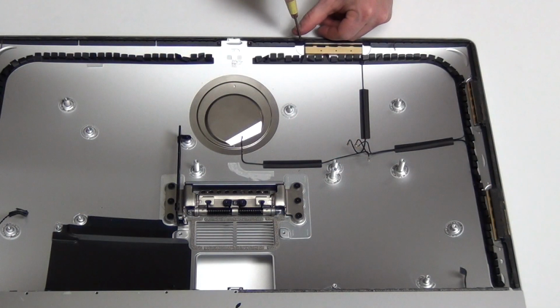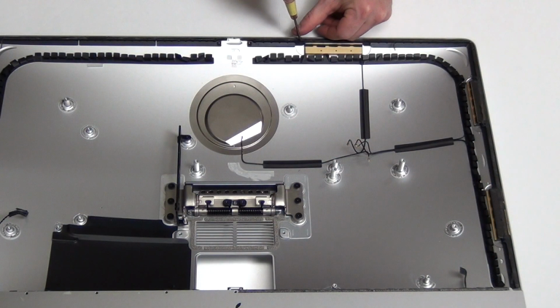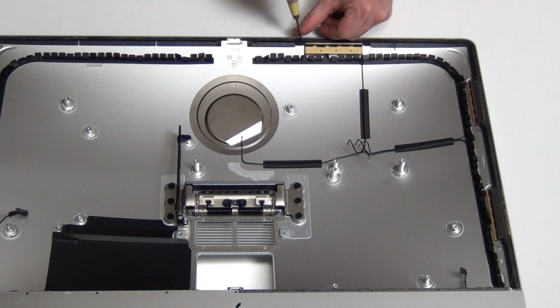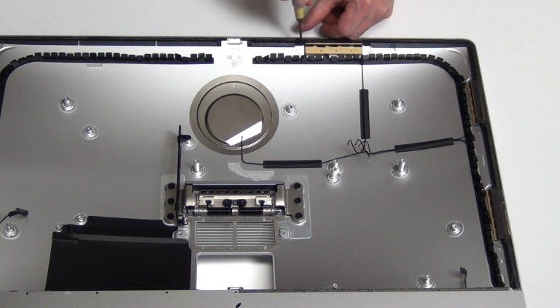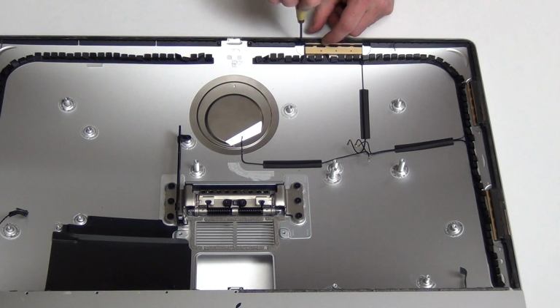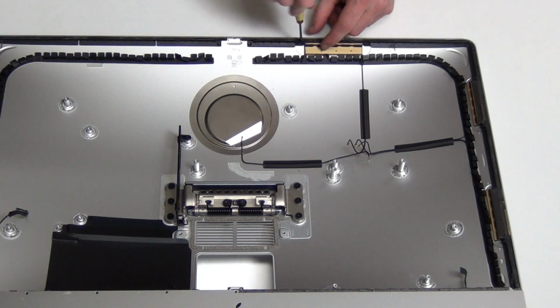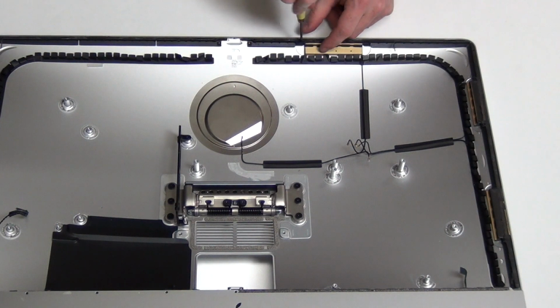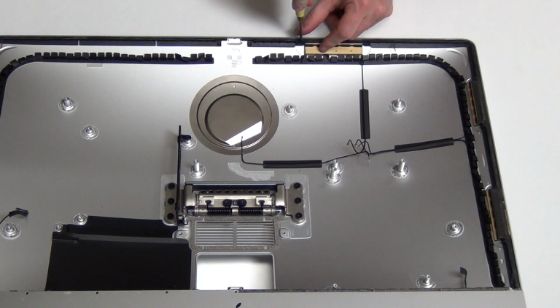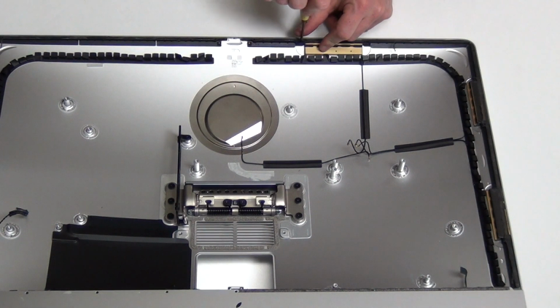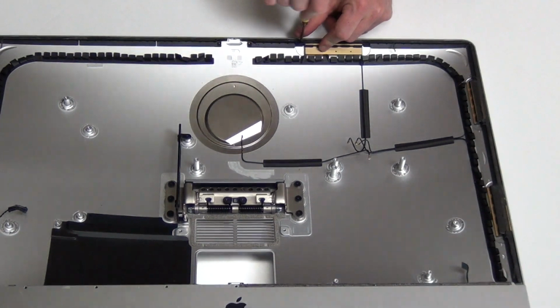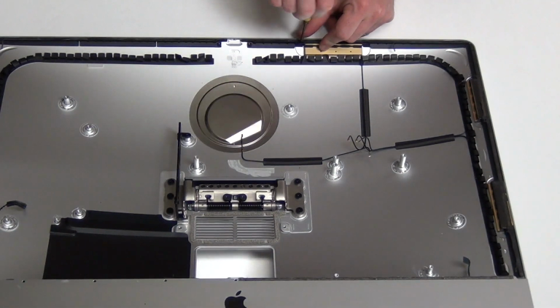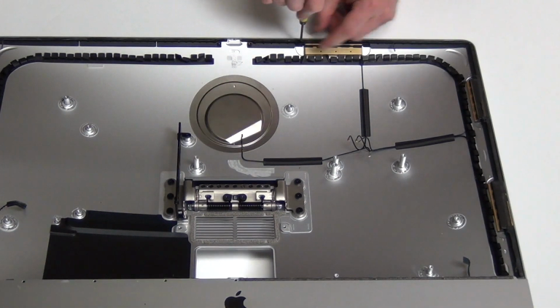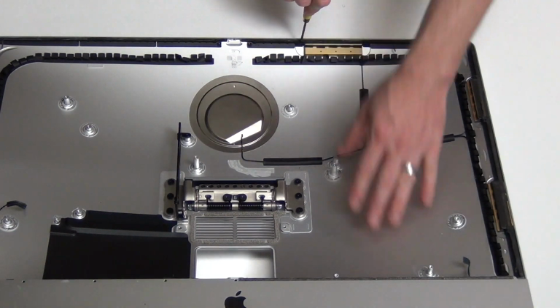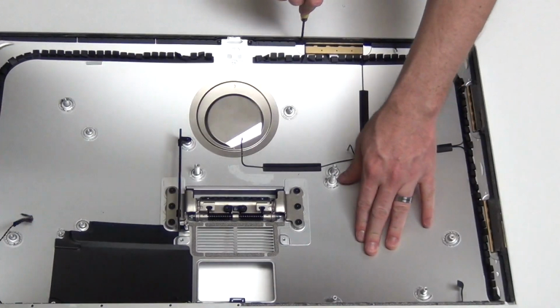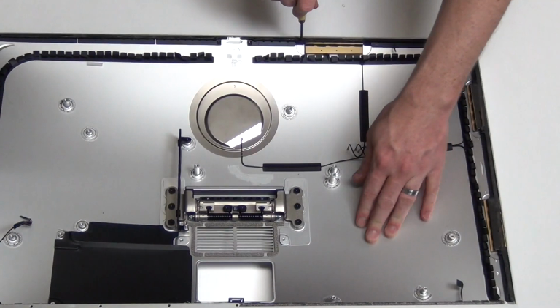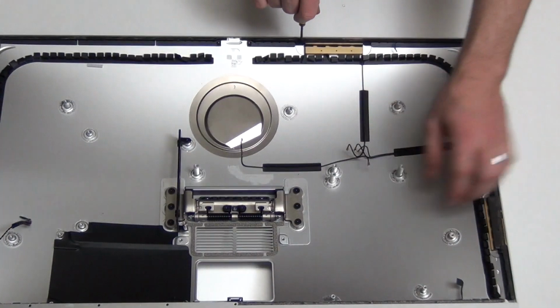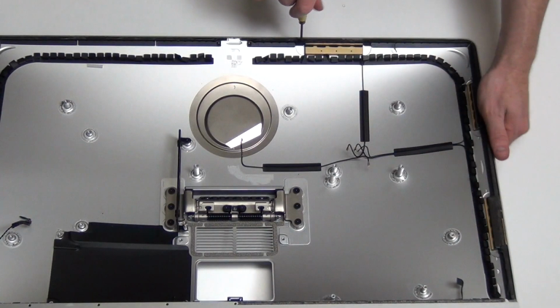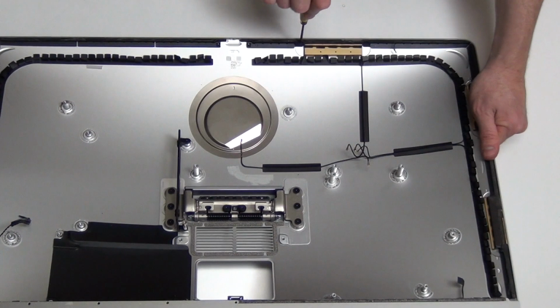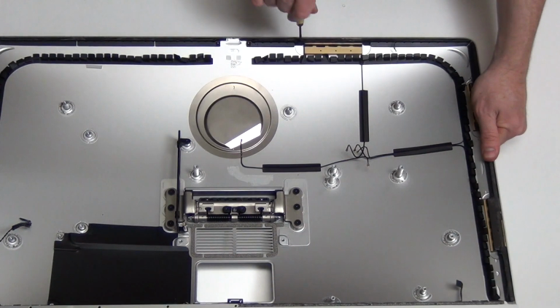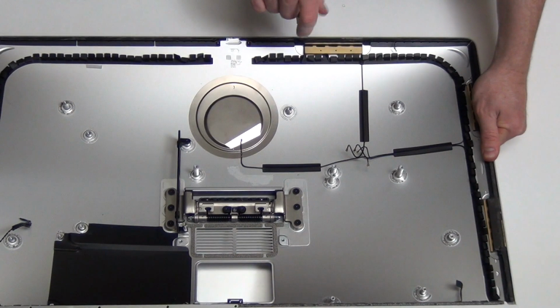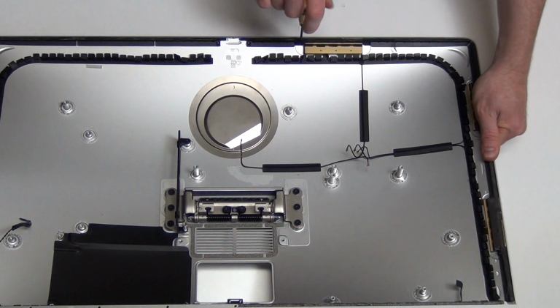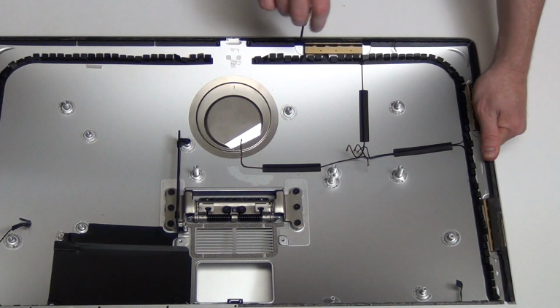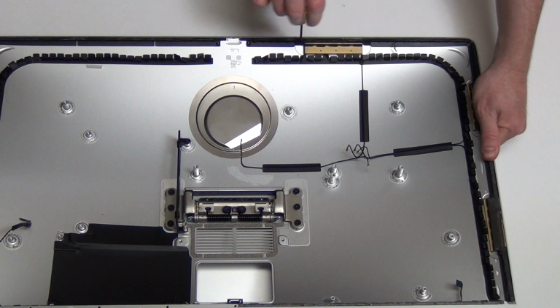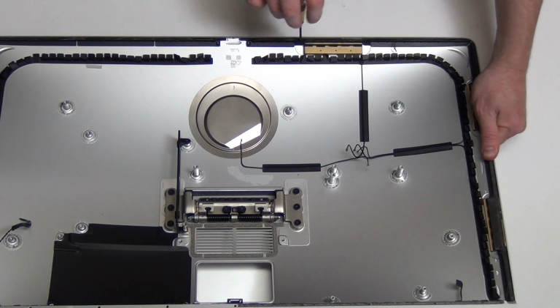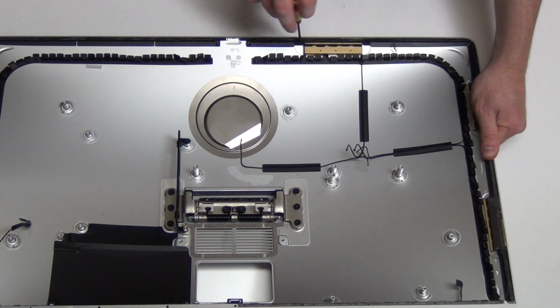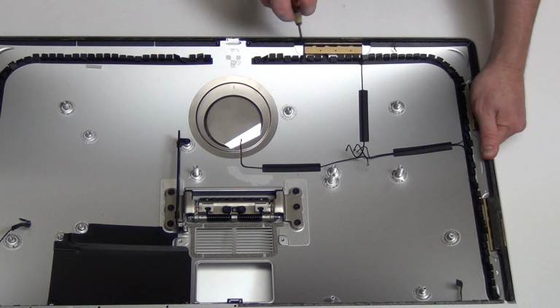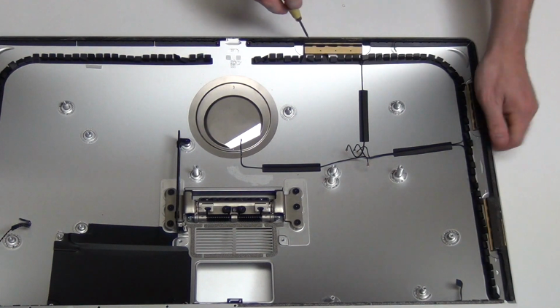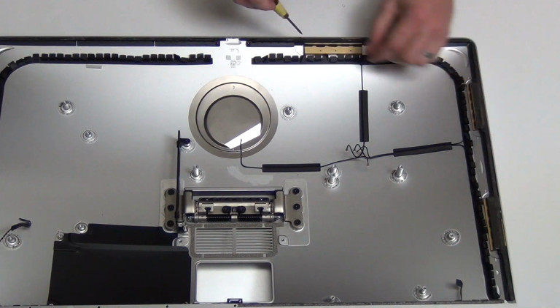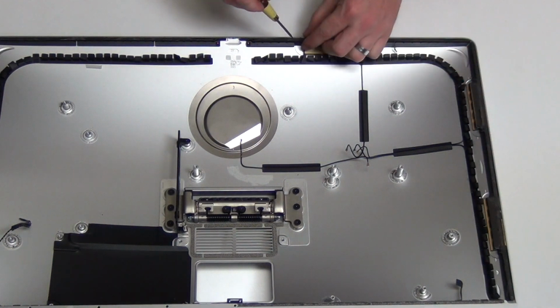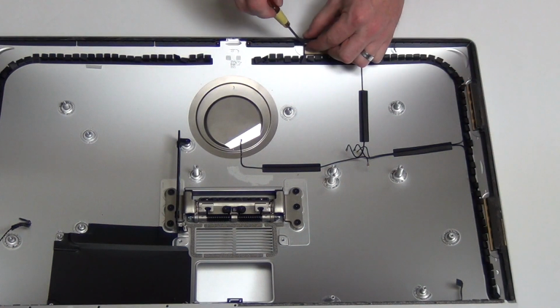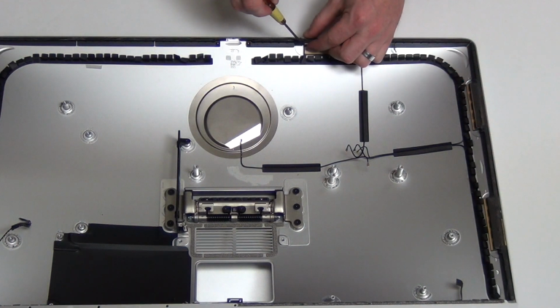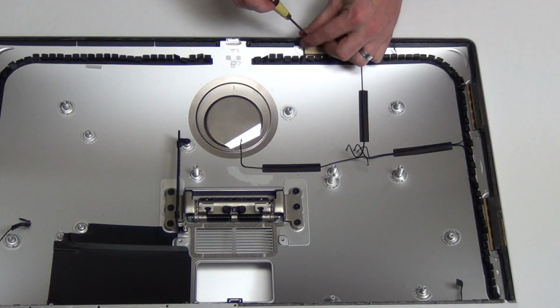Remove the T5 screws from each of the wireless antennas and then take them out.